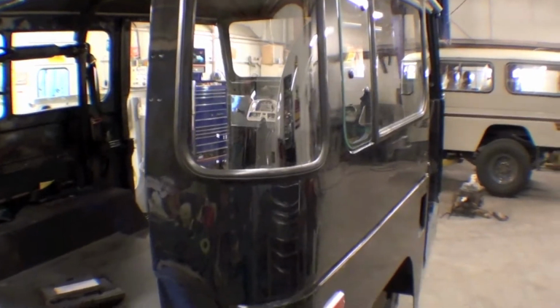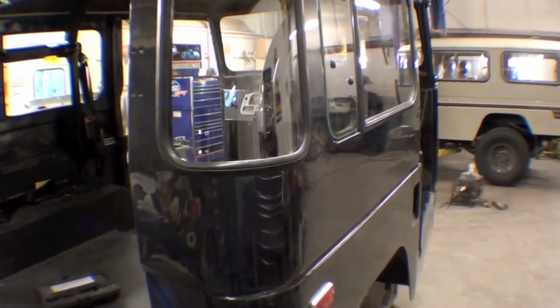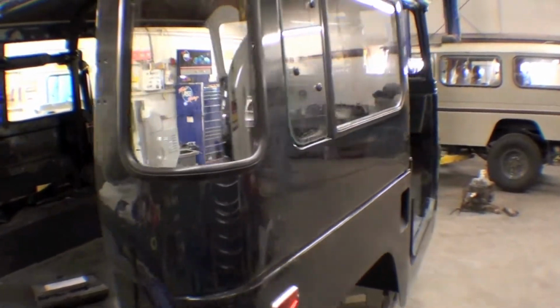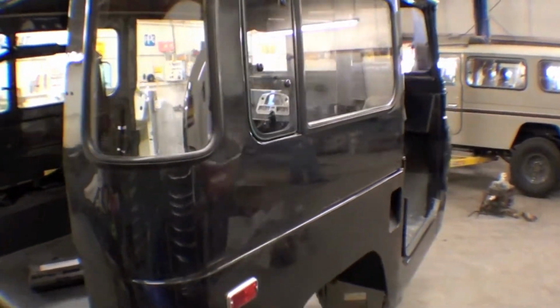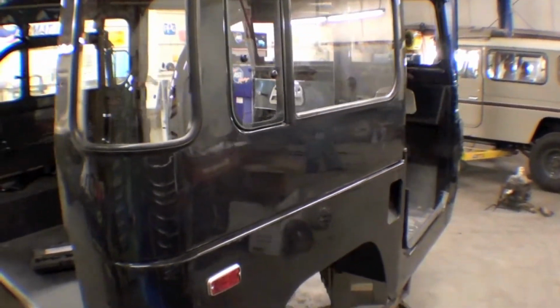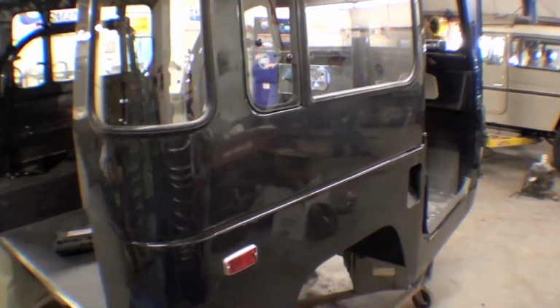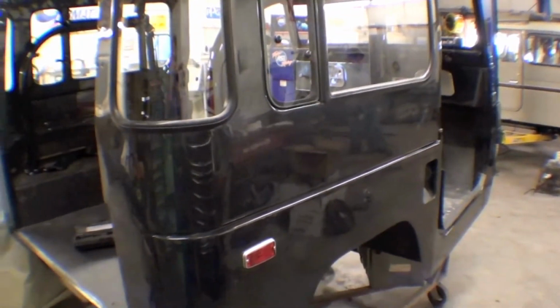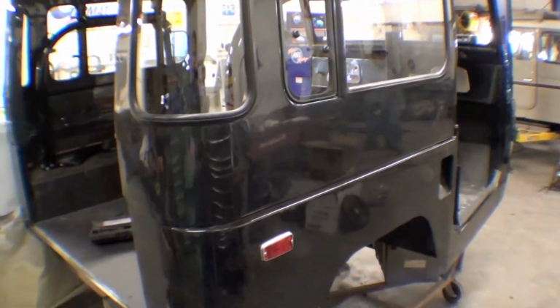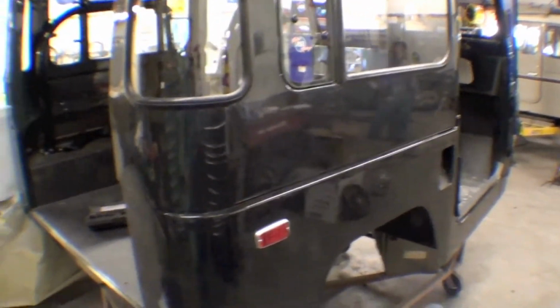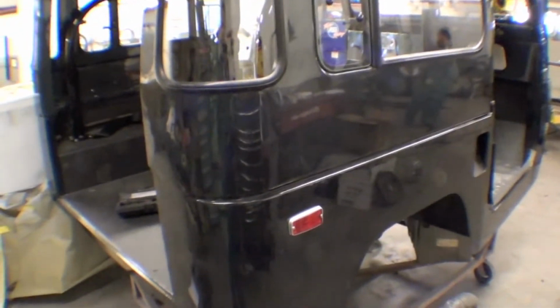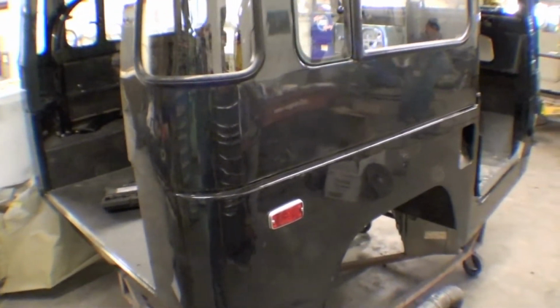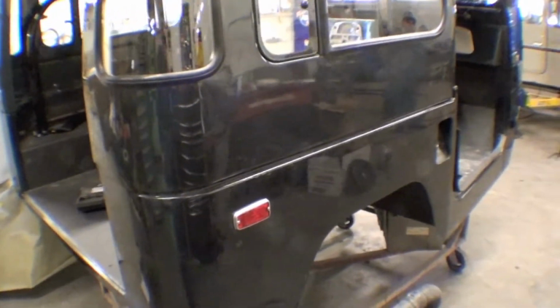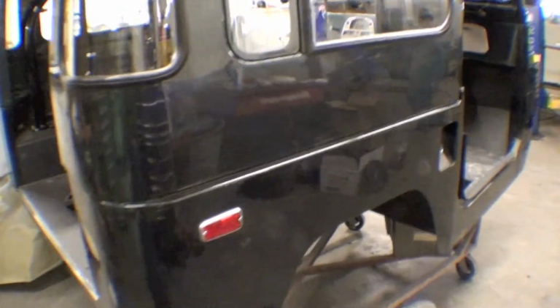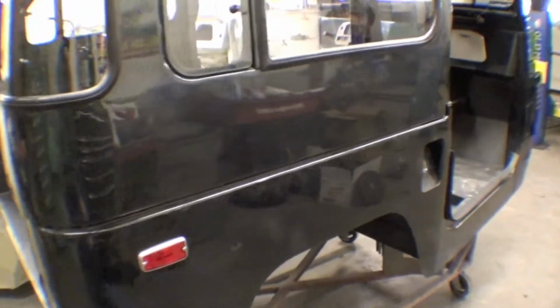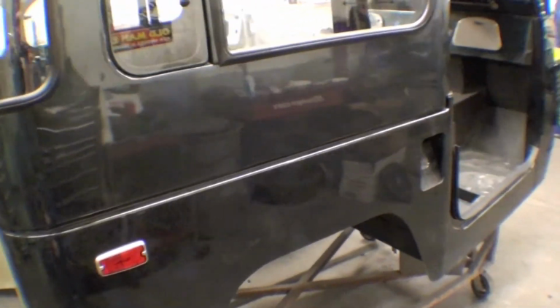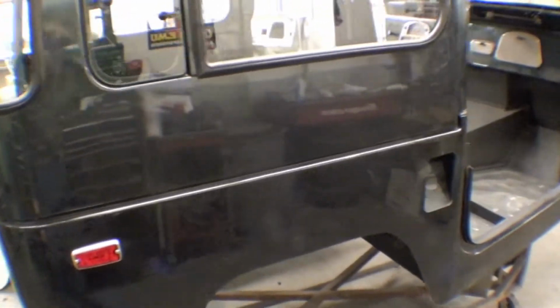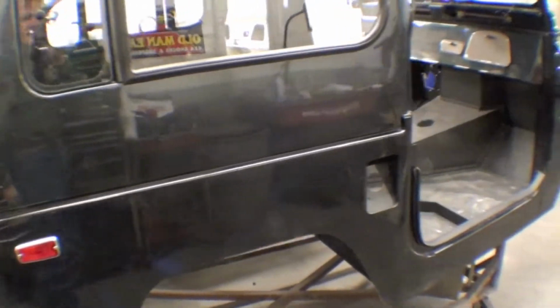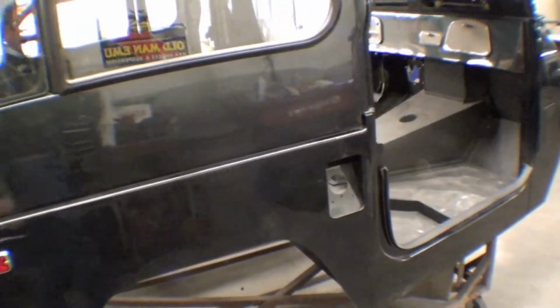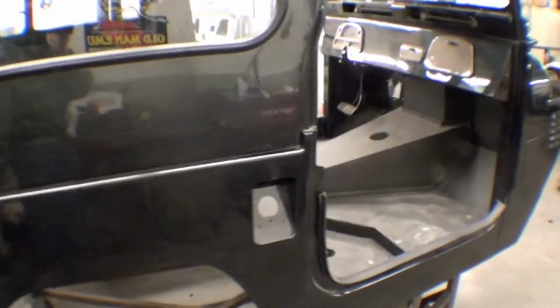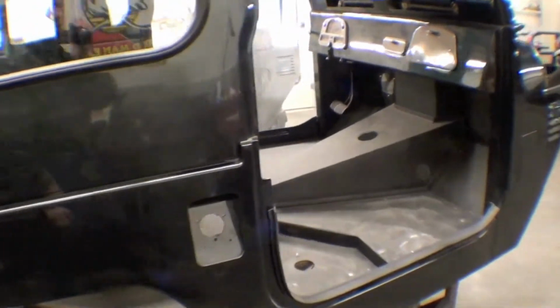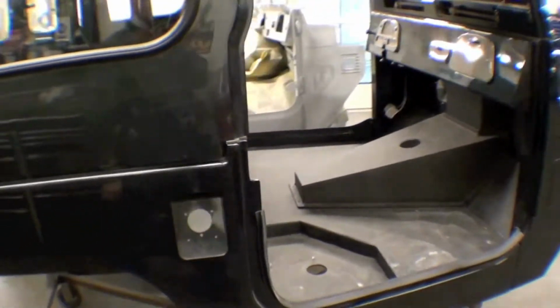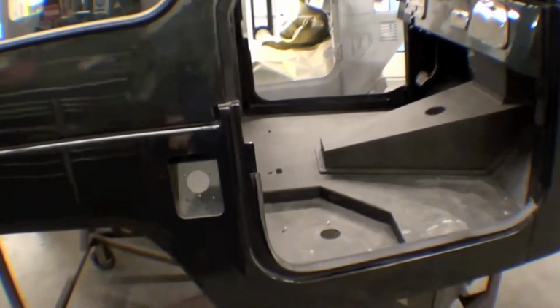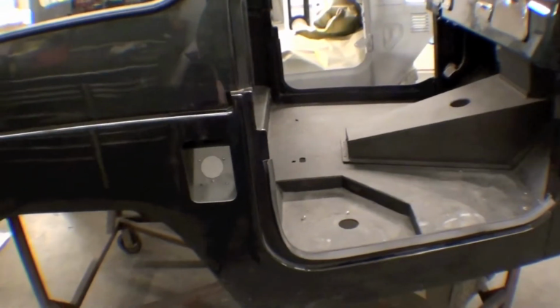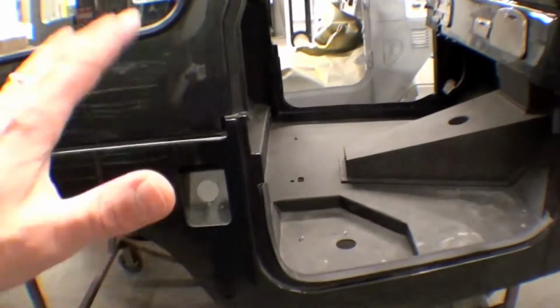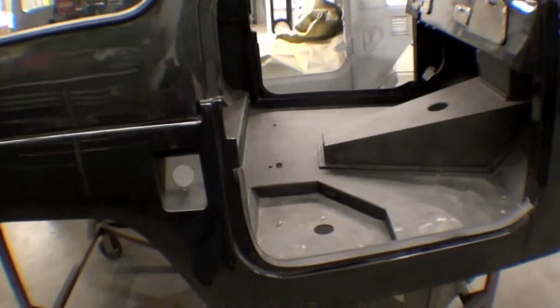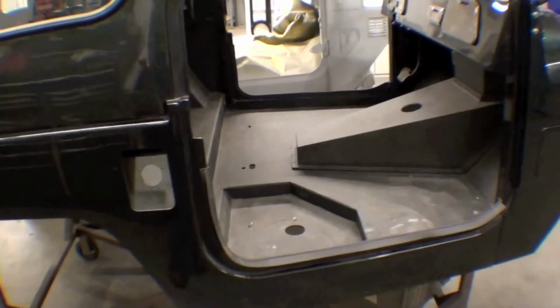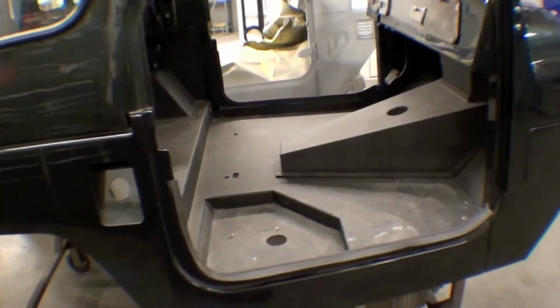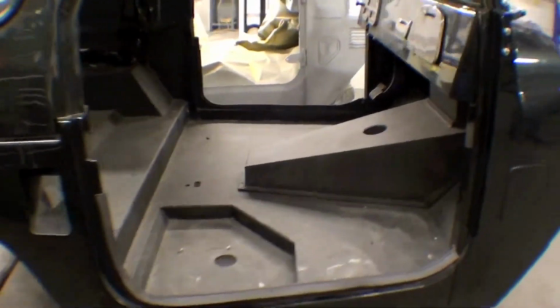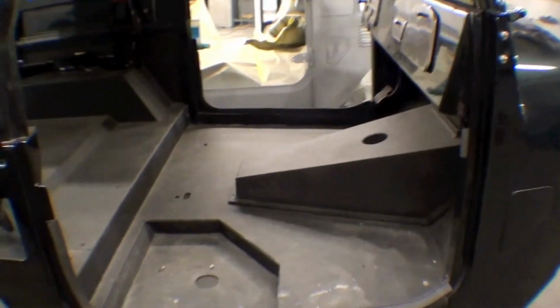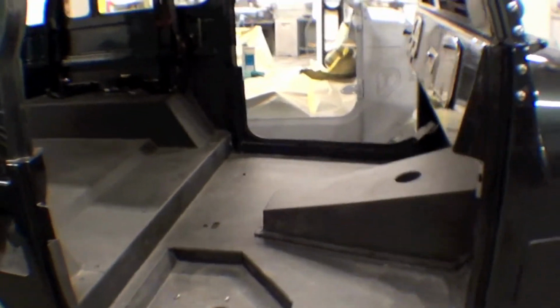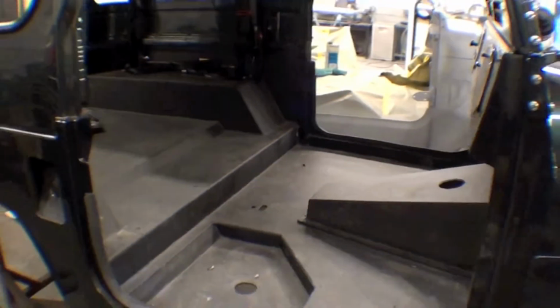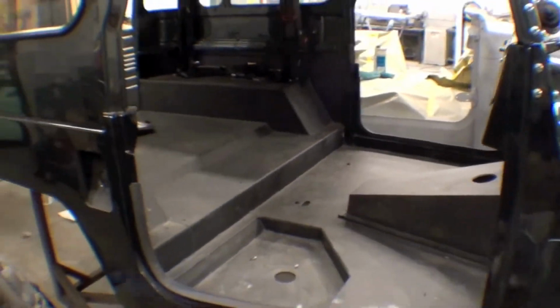All the glass is in. Next, the doors will go on and the windshield, and we'll button it all up from that perspective. We took it off the frame because the frame was having the suspension done, and it's a fairly up-and-down process easily done on the frame.